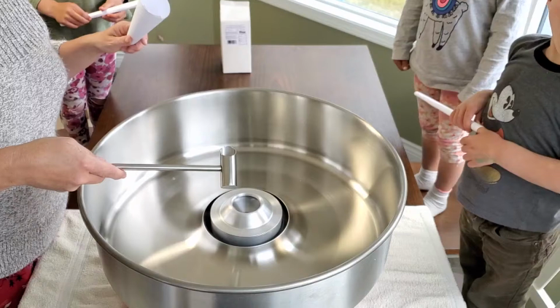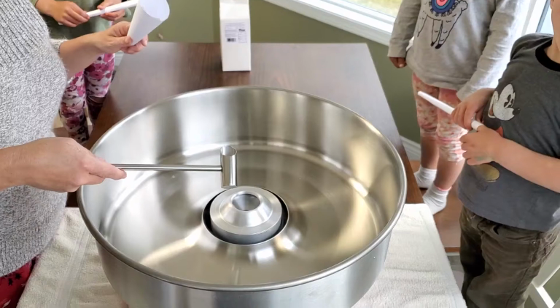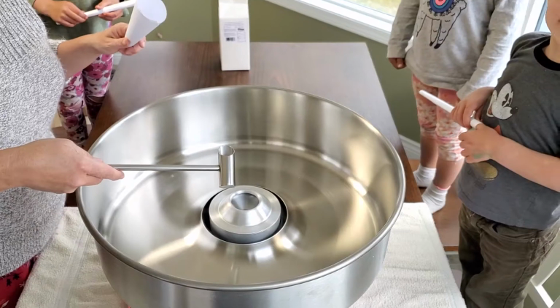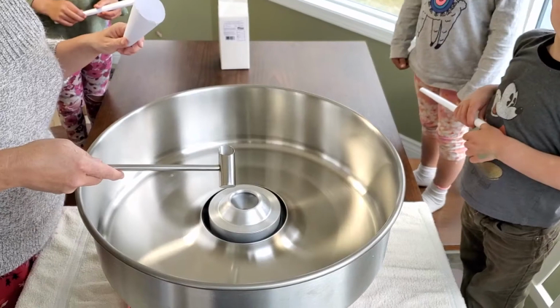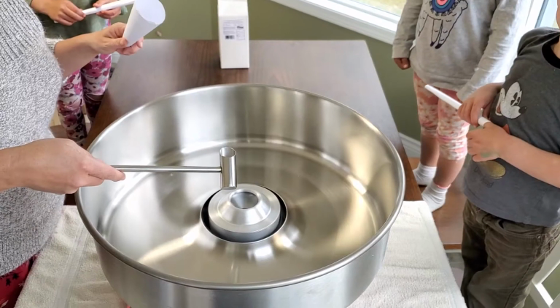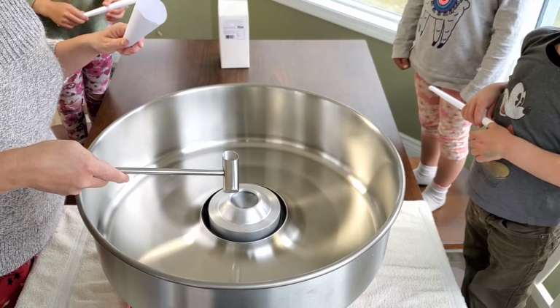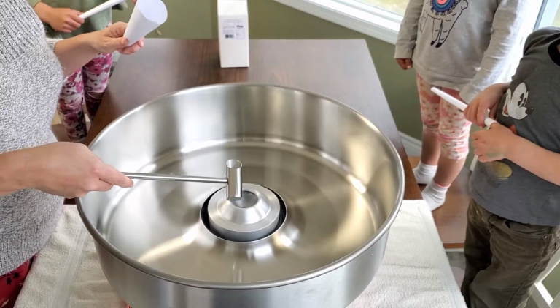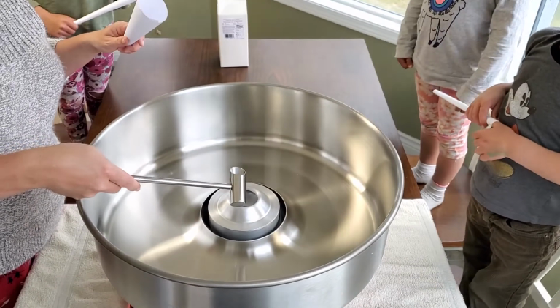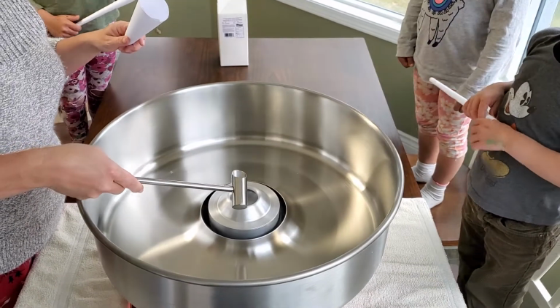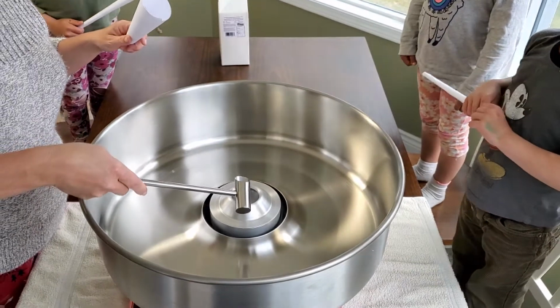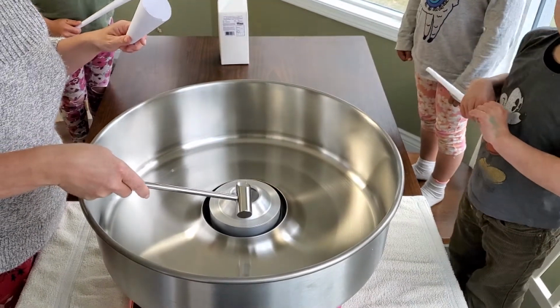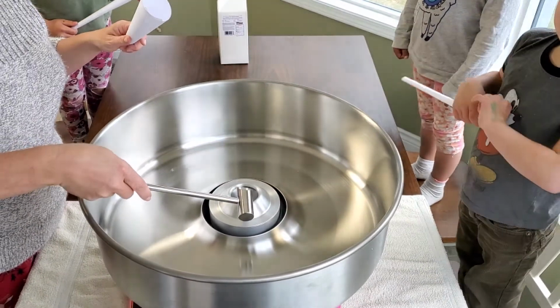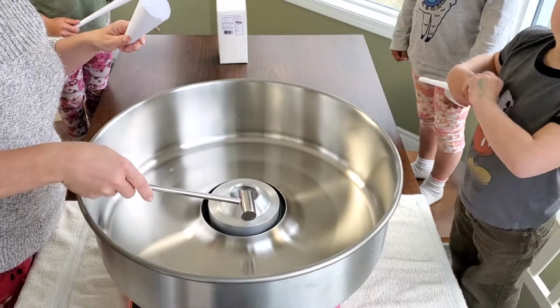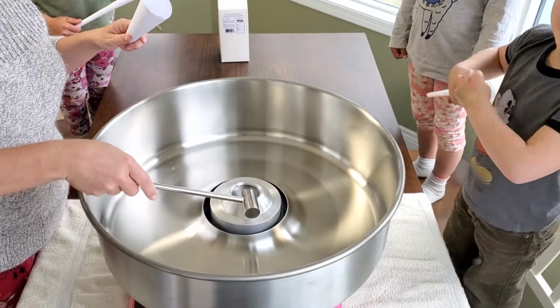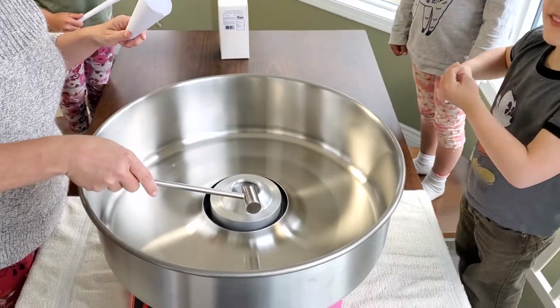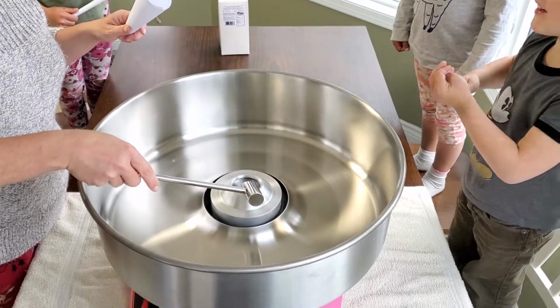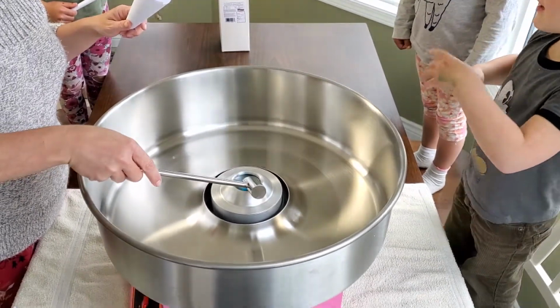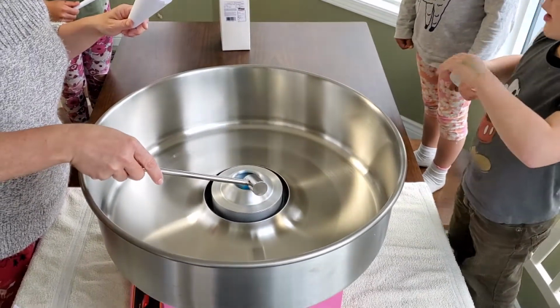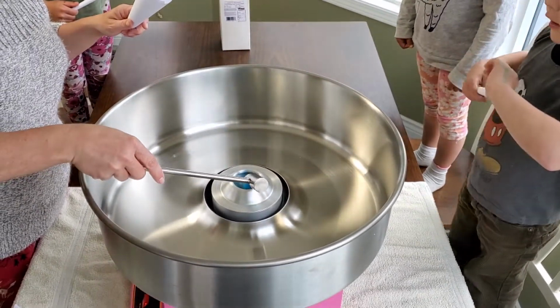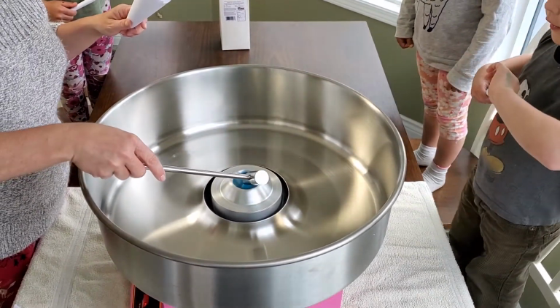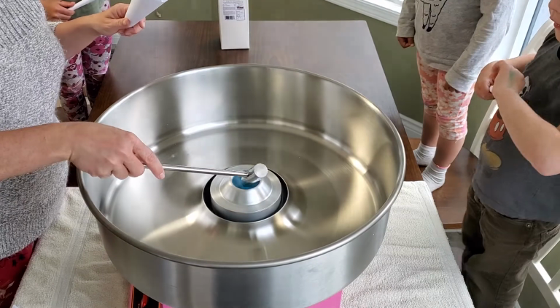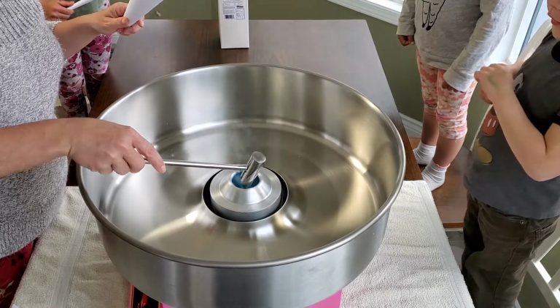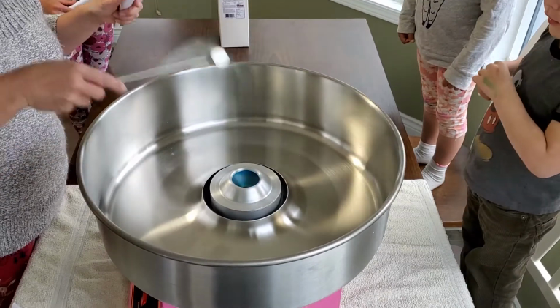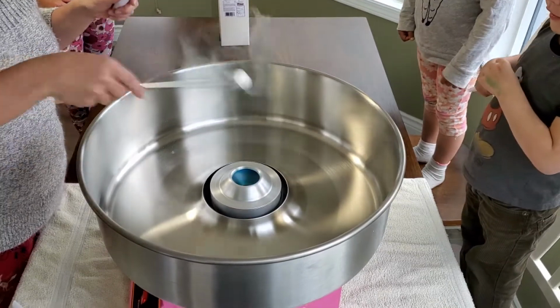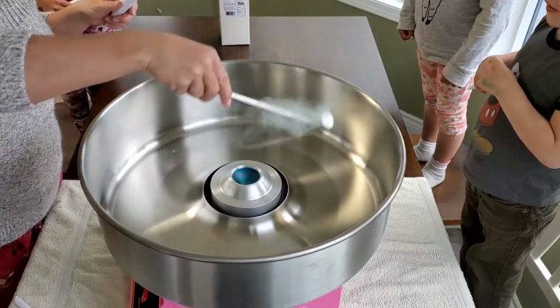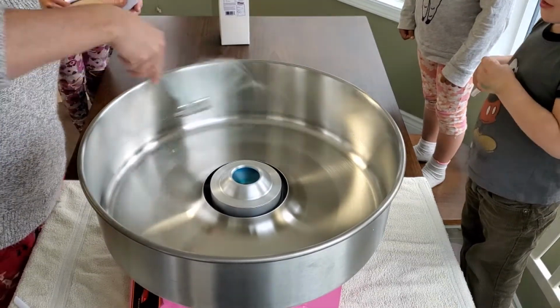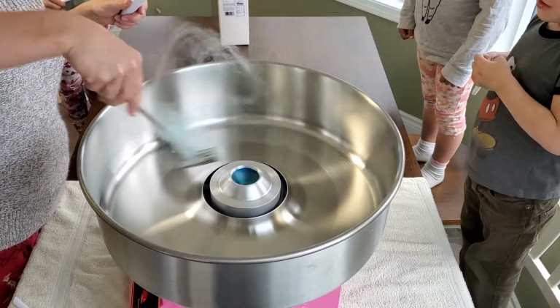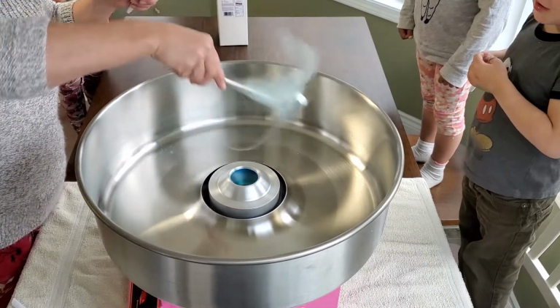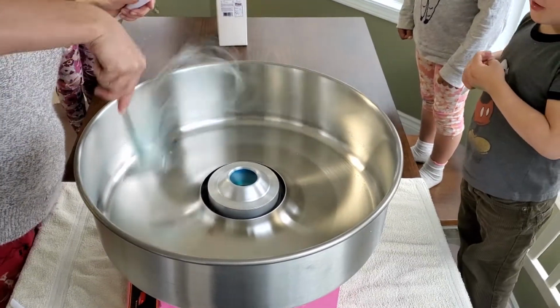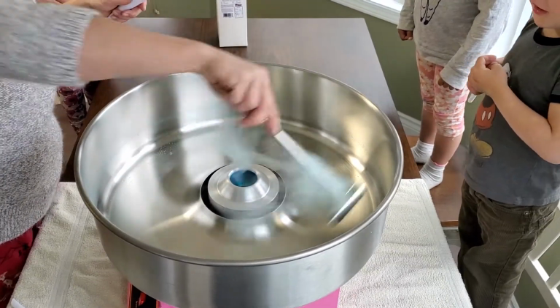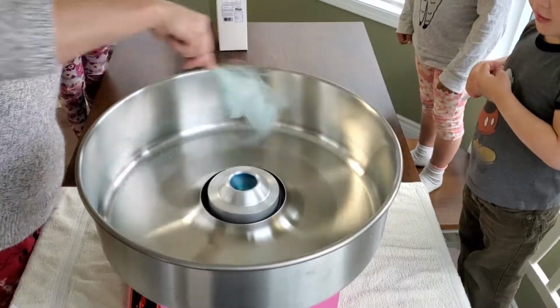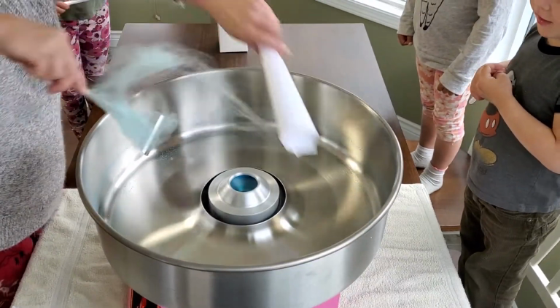Dump in? Yep. And then what? No, no. I don't know. I've never done this before. Oh! Oh my god! That's the wrong scoop!